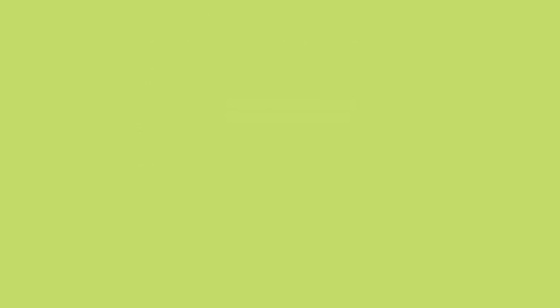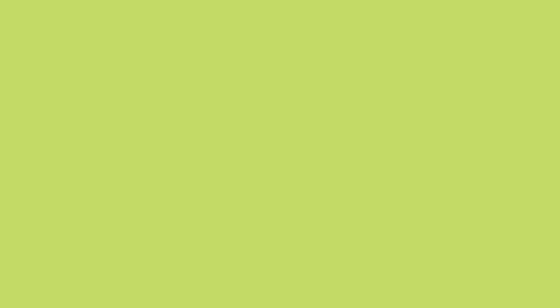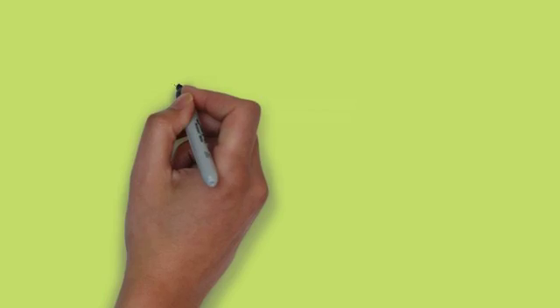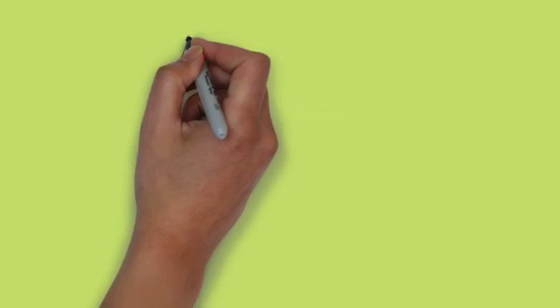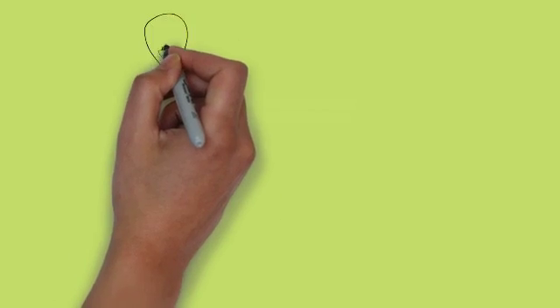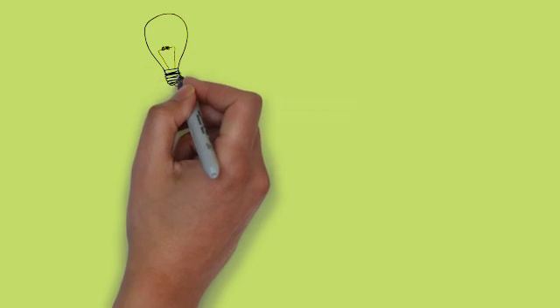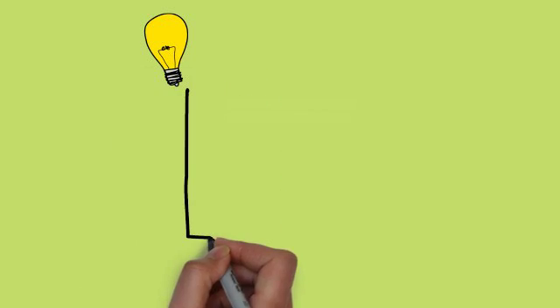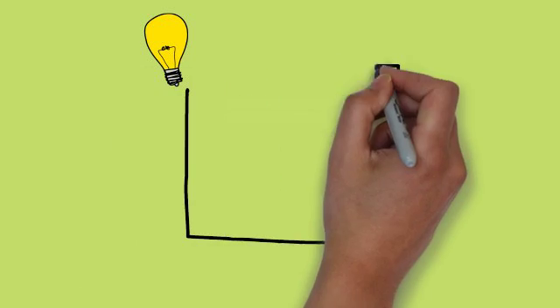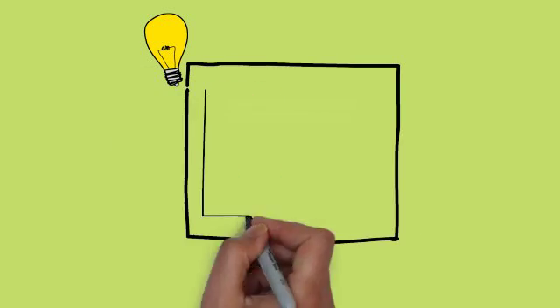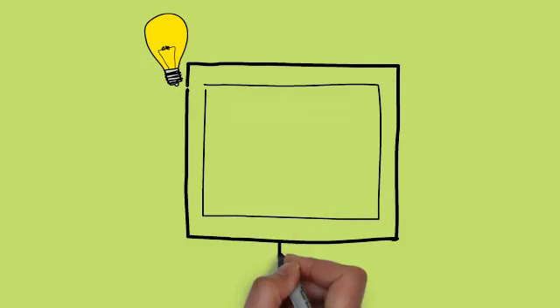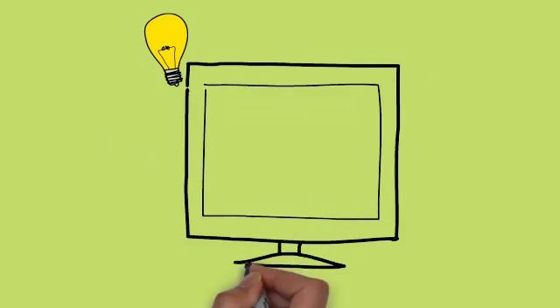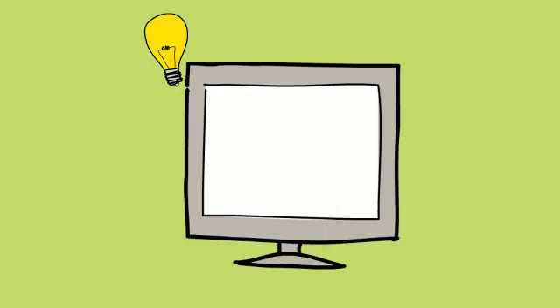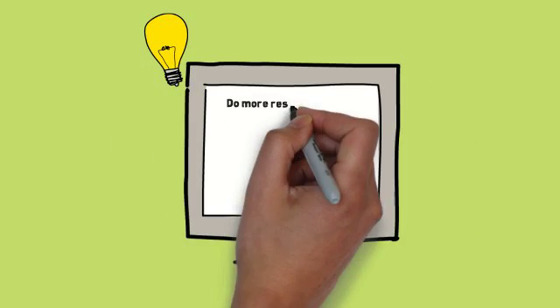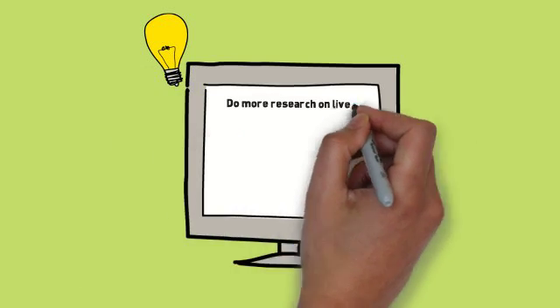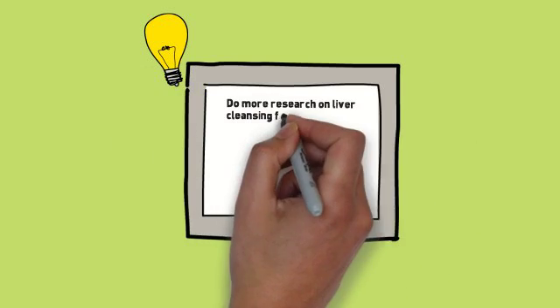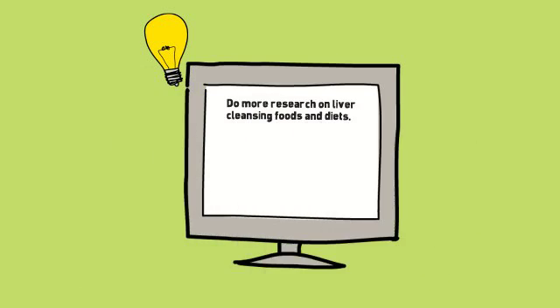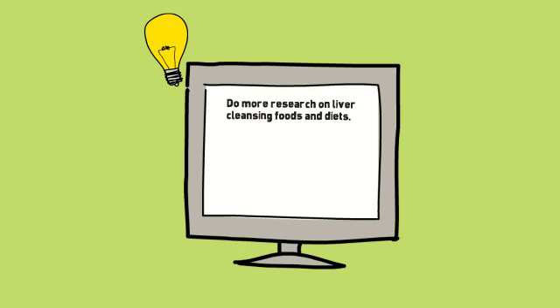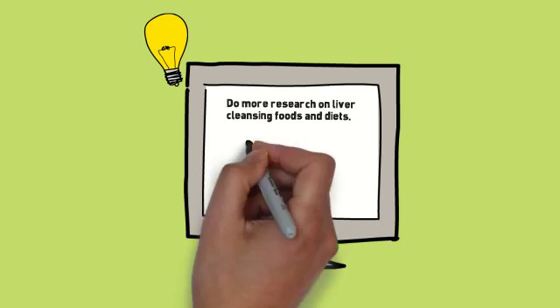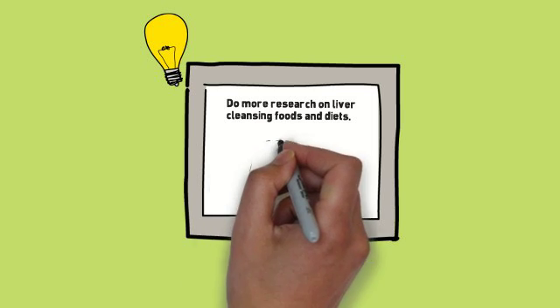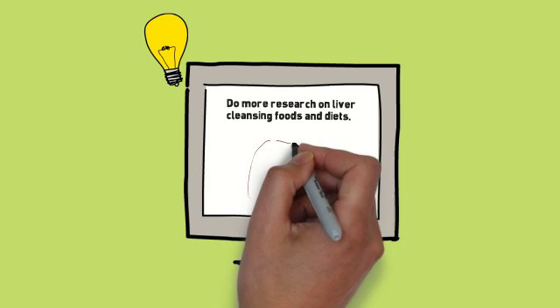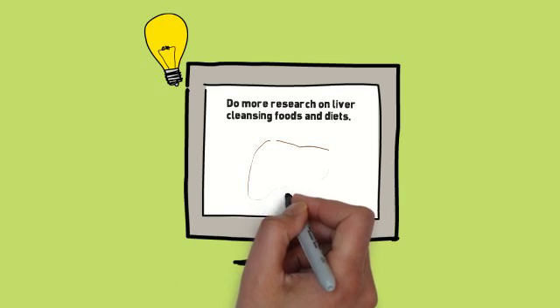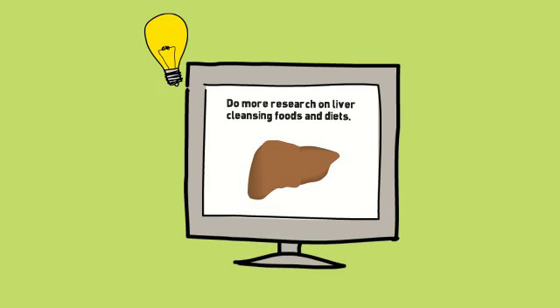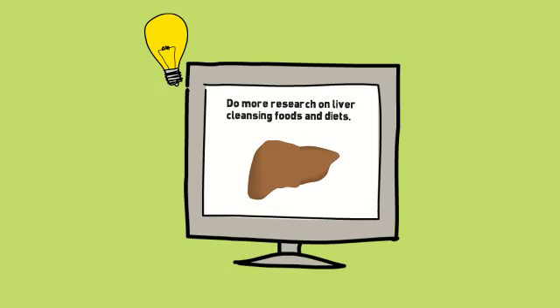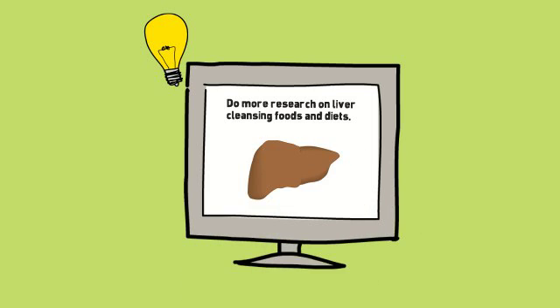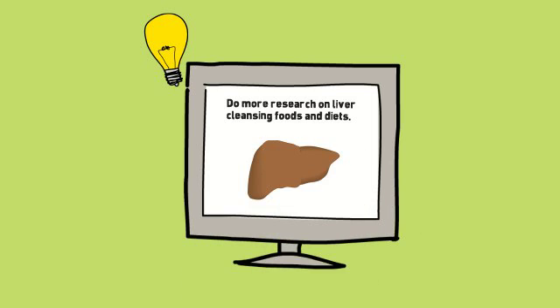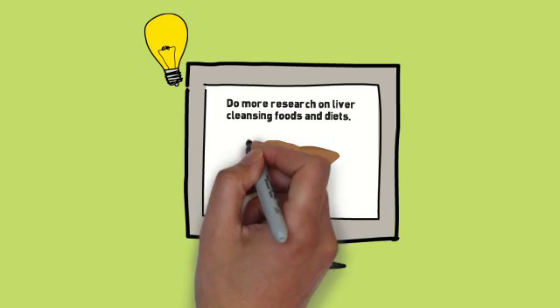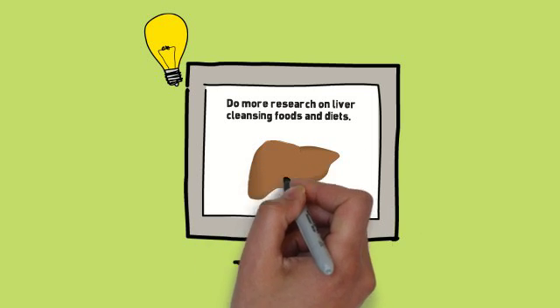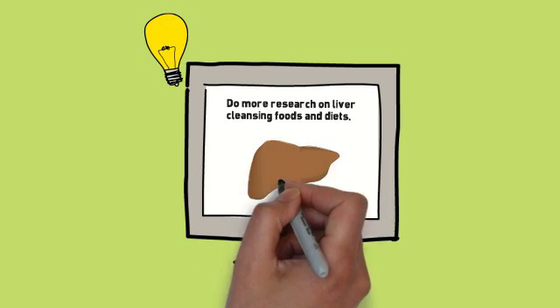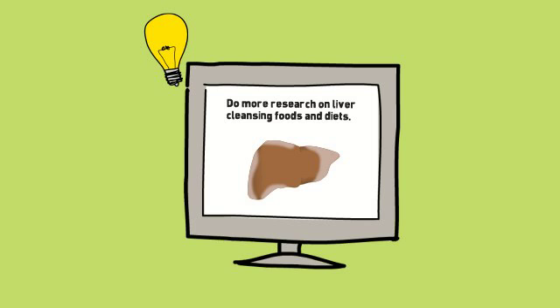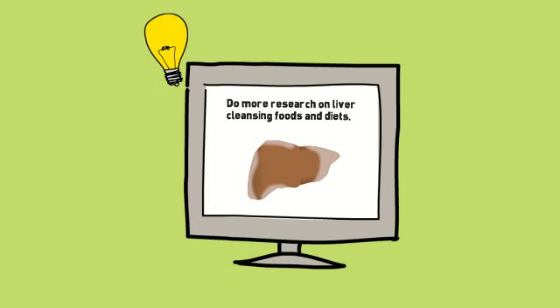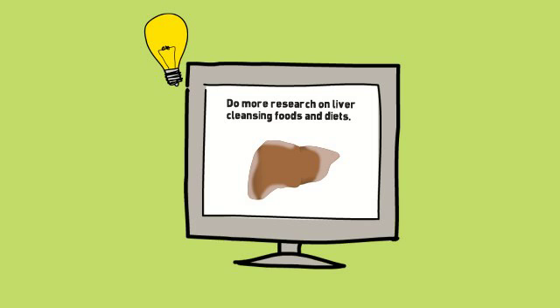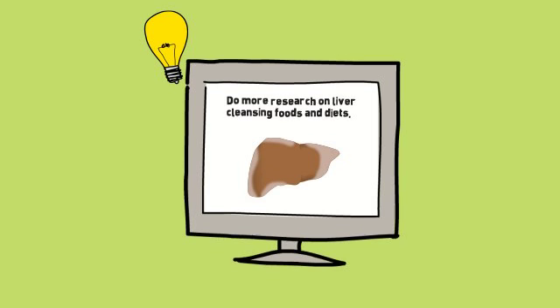If you want to know more about protecting your liver or preventing it from being further injured, then you should do more research on liver cleansing foods and diets. The more time you spend not taking care of your liver, the more damage the liver takes.